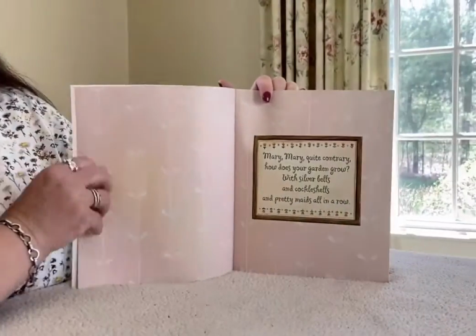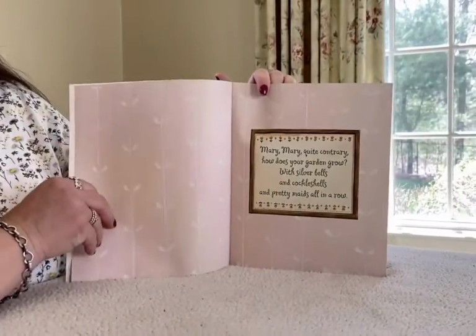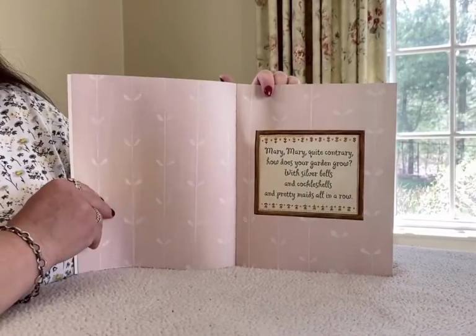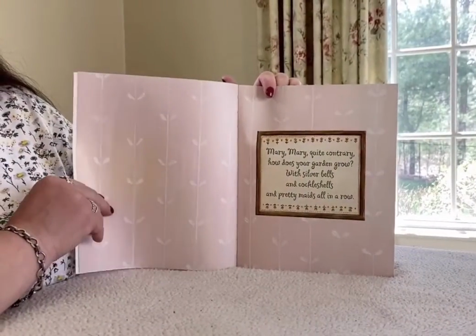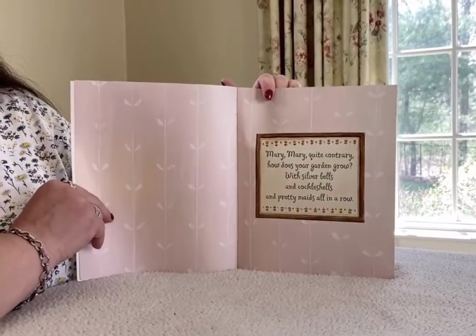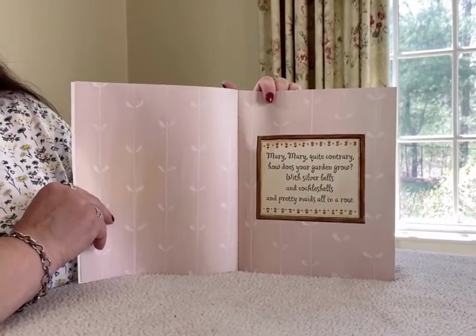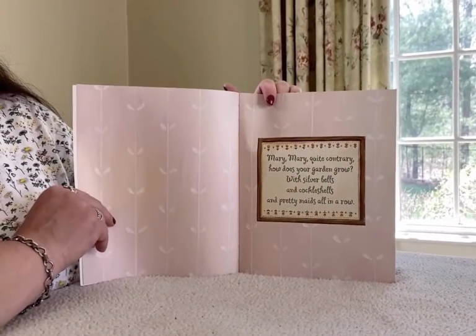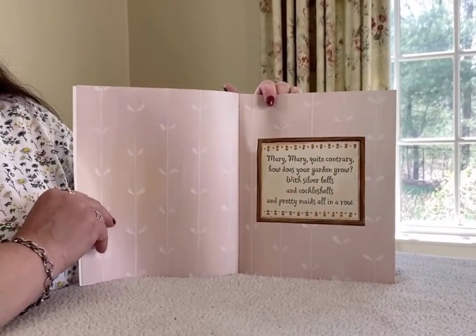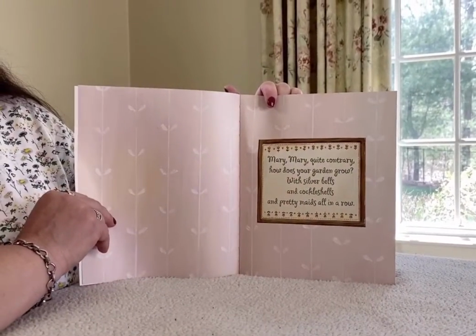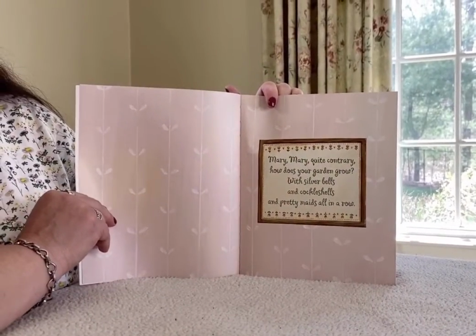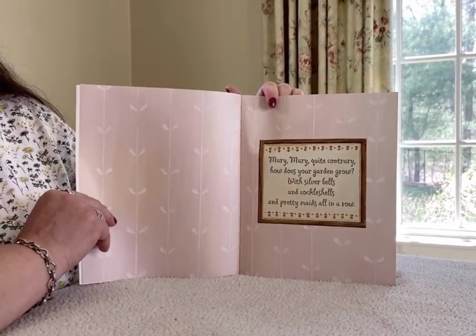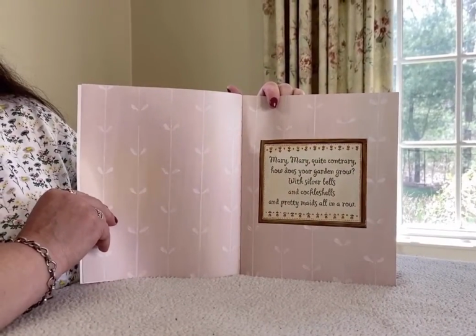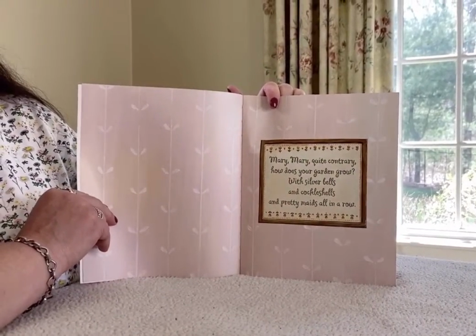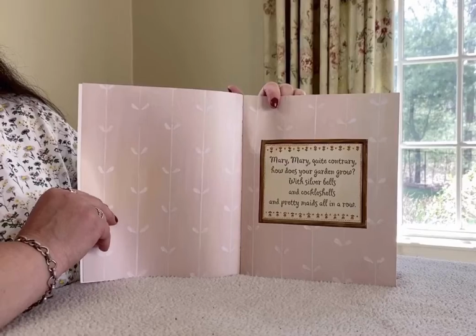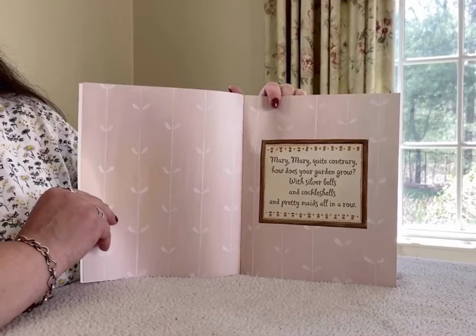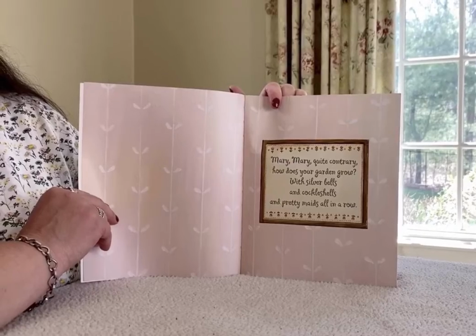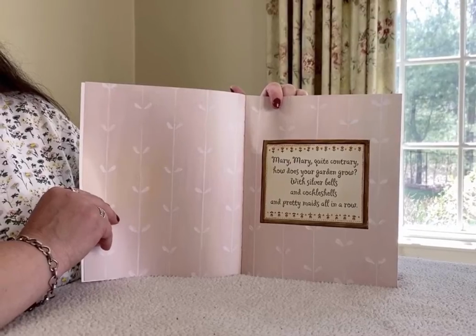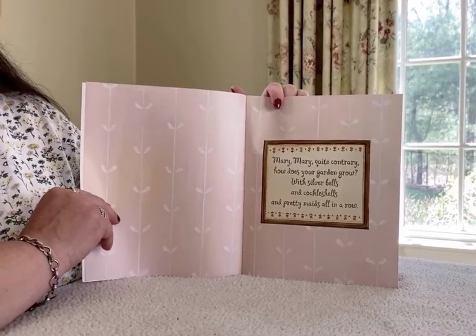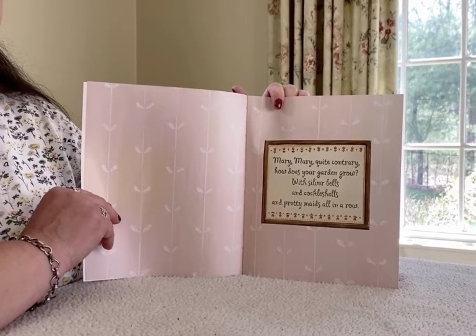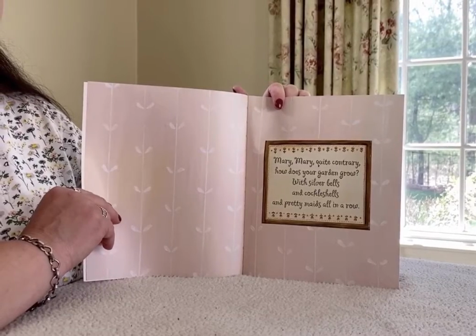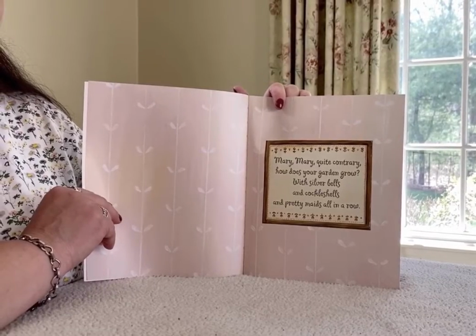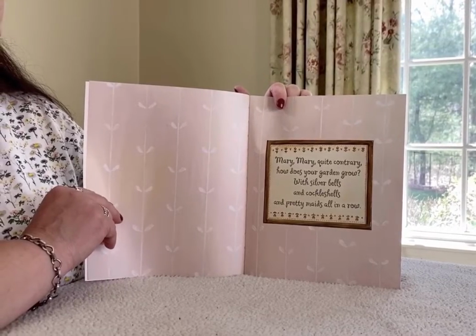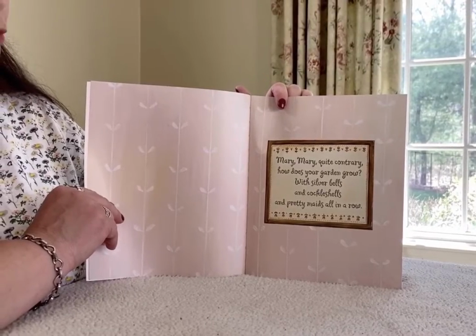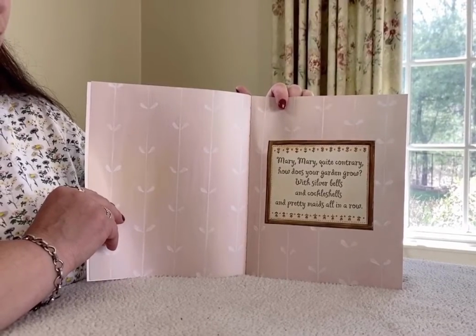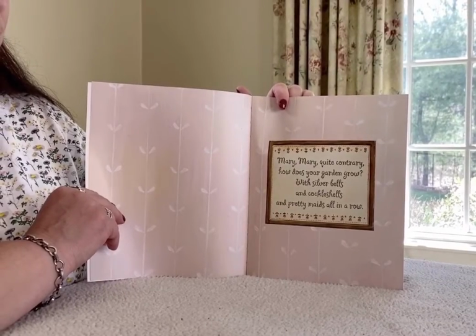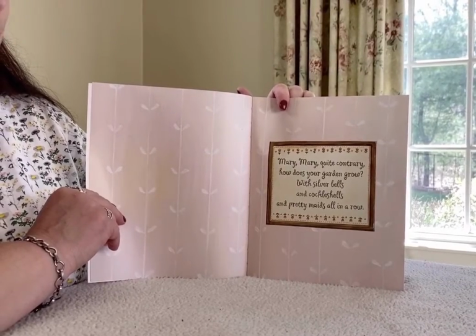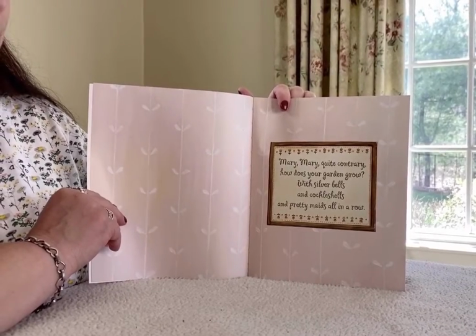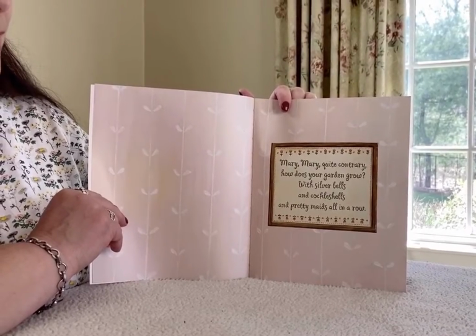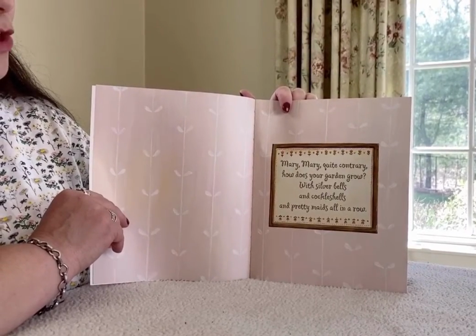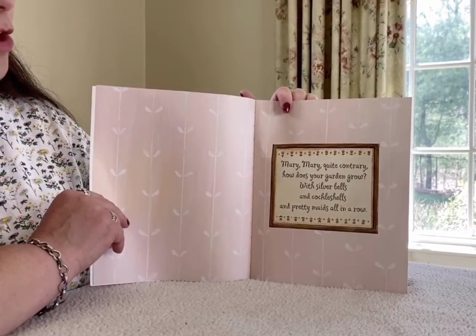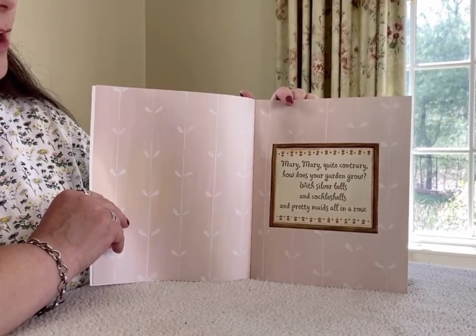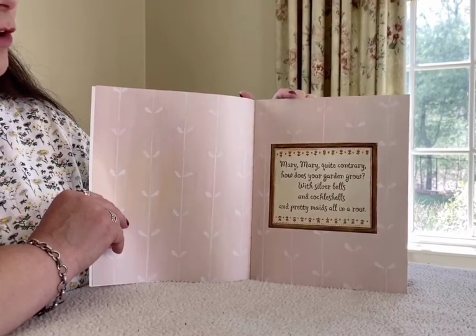Mary, Mary, quite contrary, how does your garden grow? With silver bells and cockle shells and pretty maids all in a row.